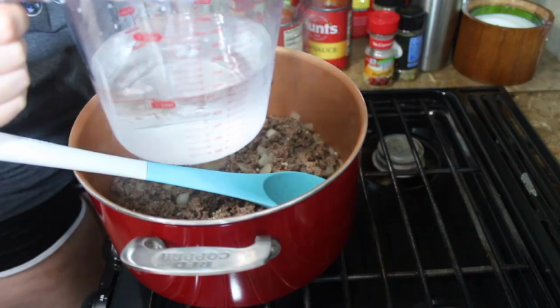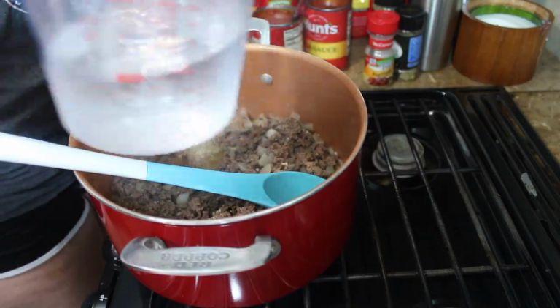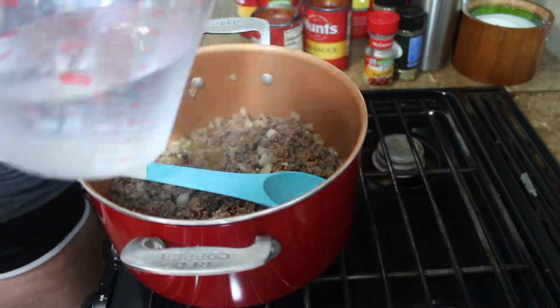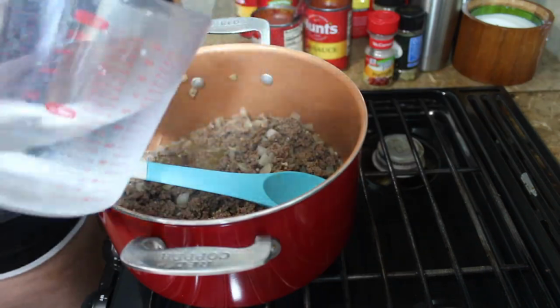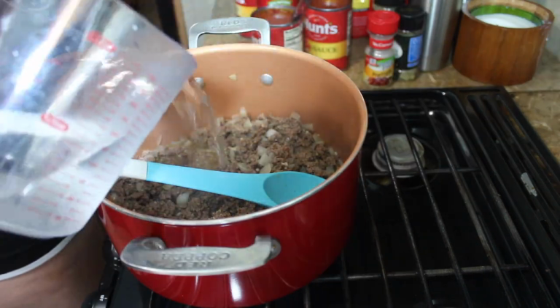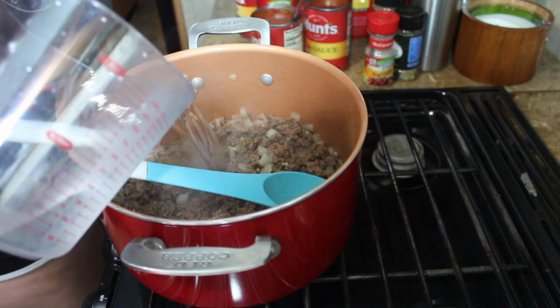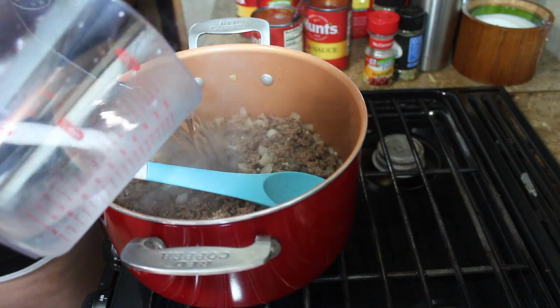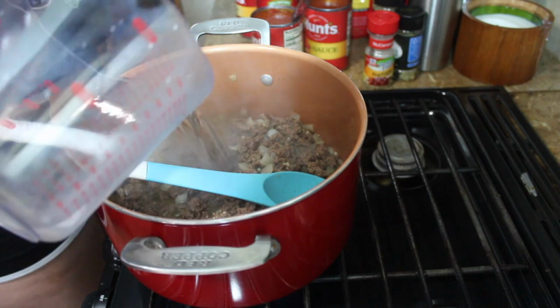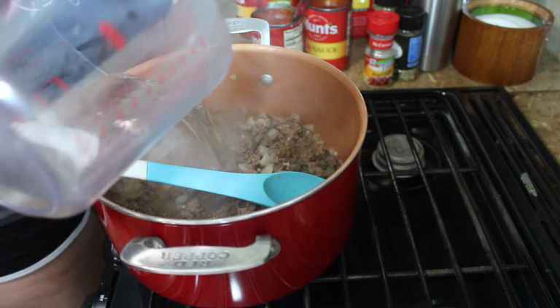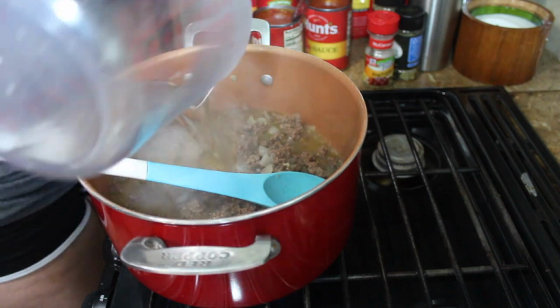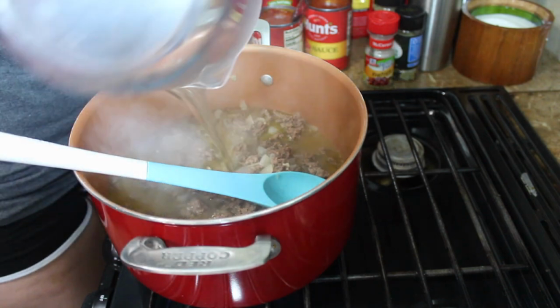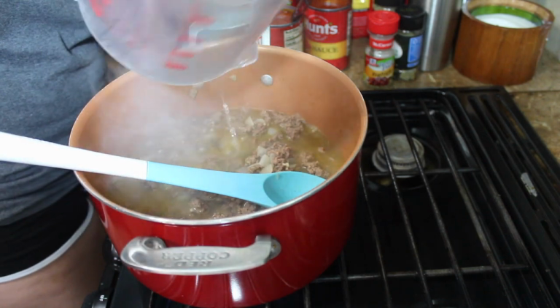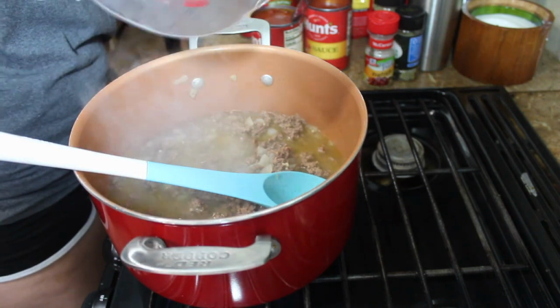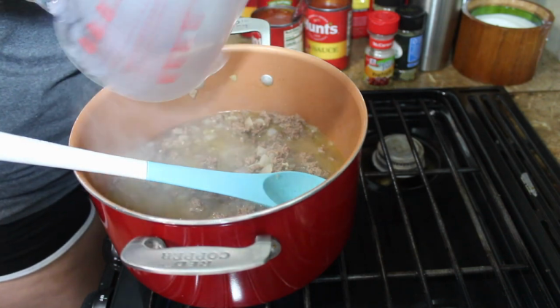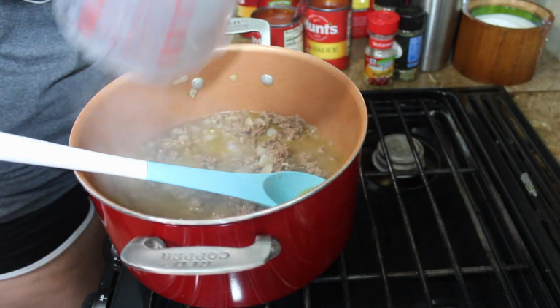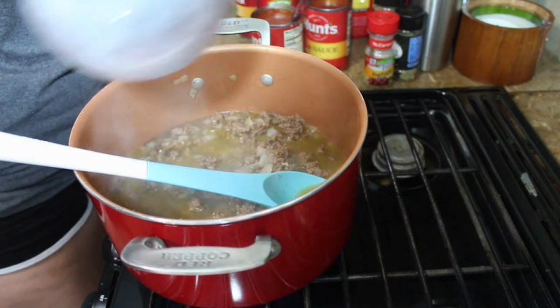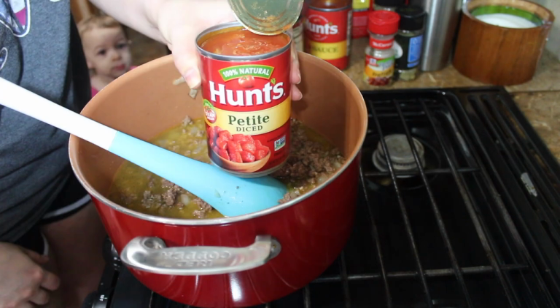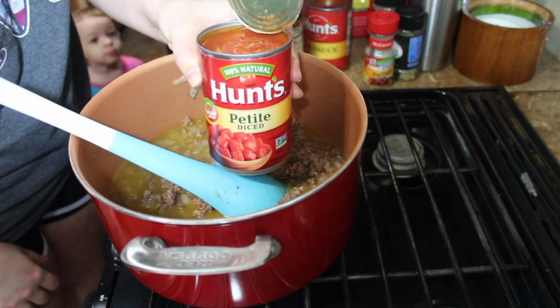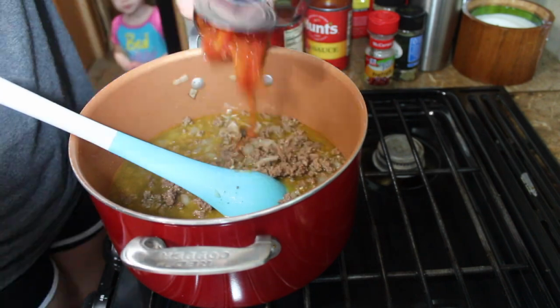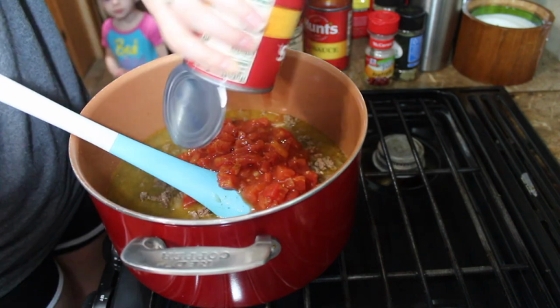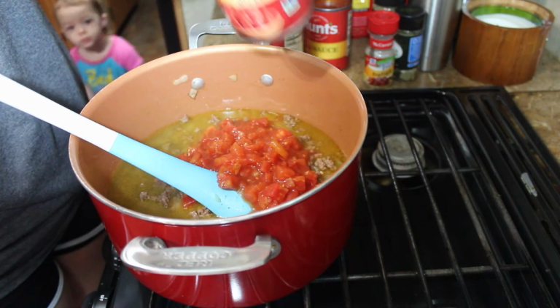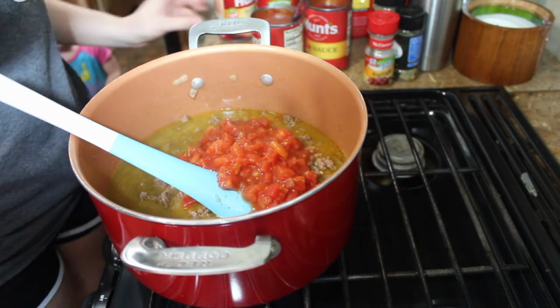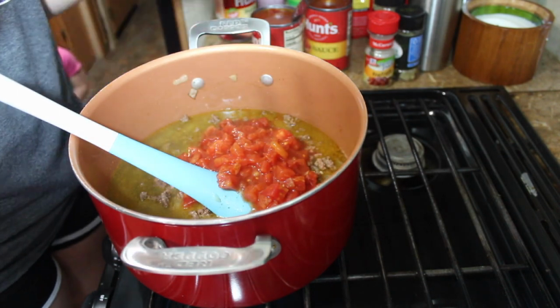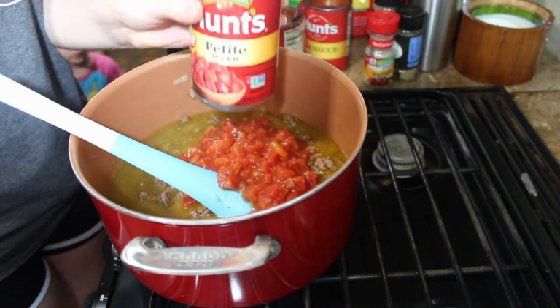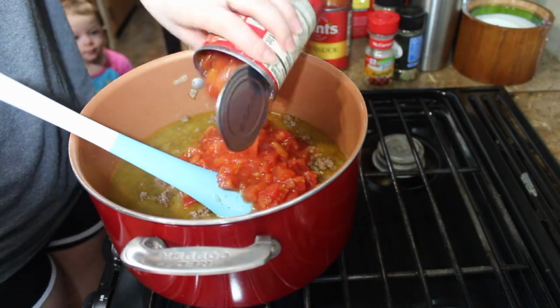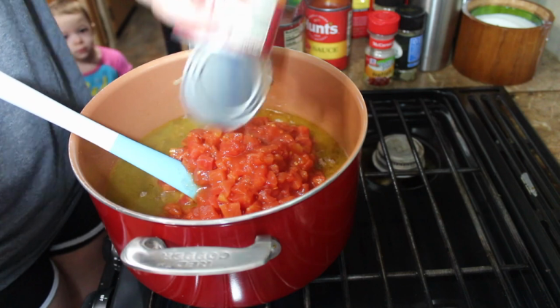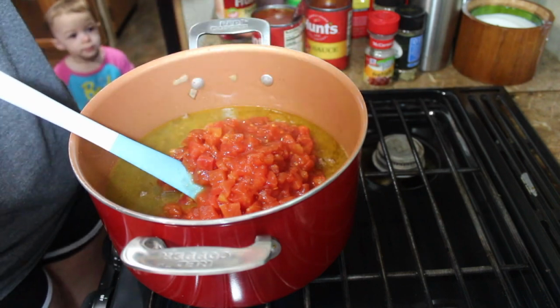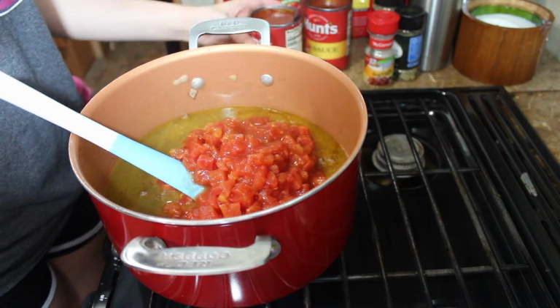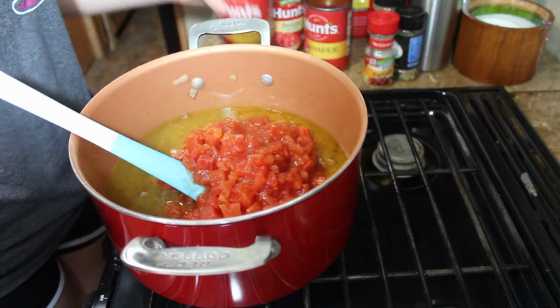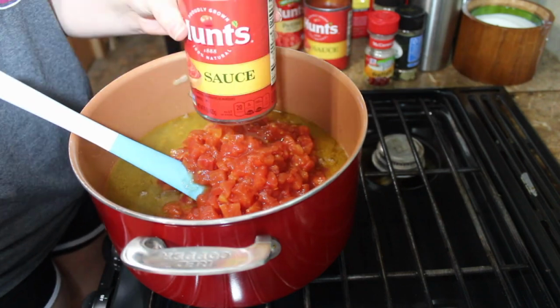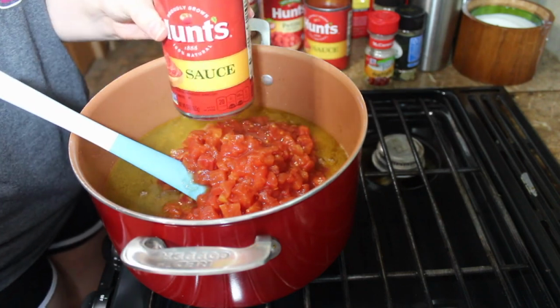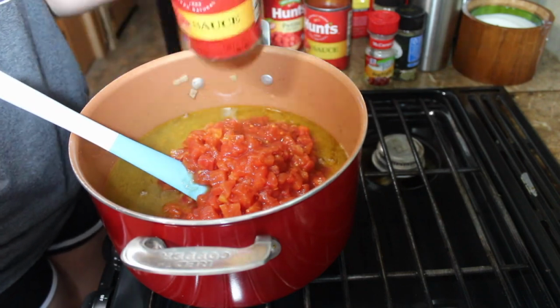Once your meat is cooked, do not strain it — just add your water, tomatoes, tomato sauce, Italian seasoning, and bay leaves to it.